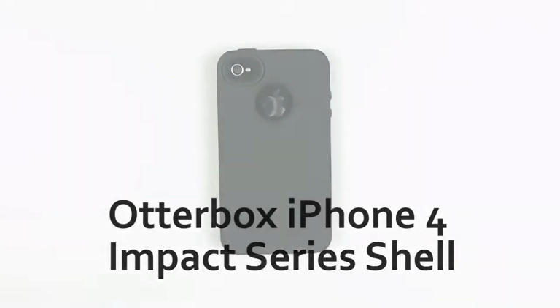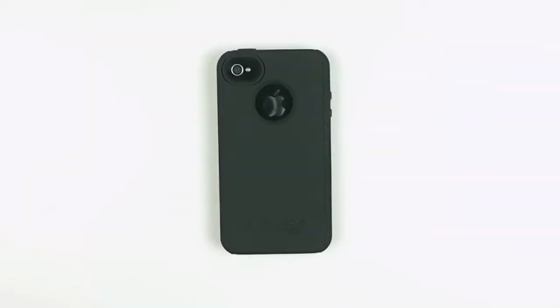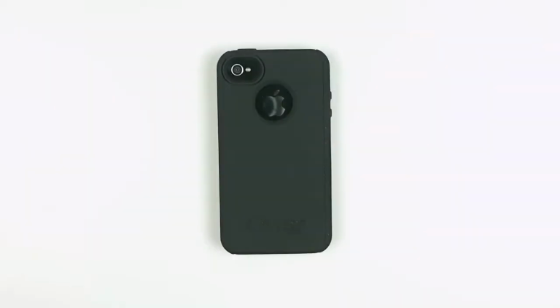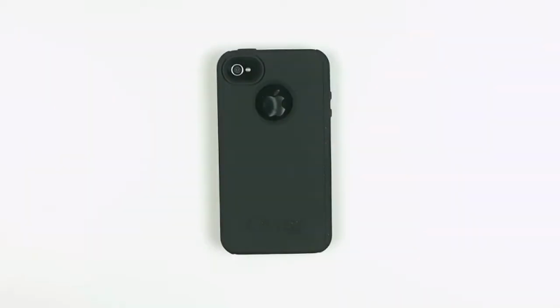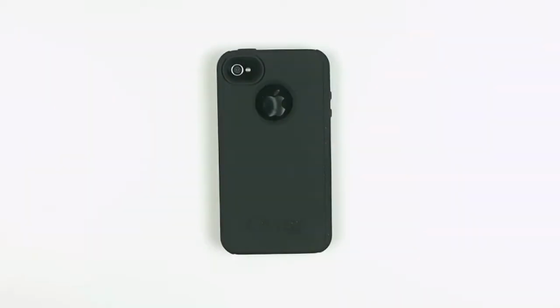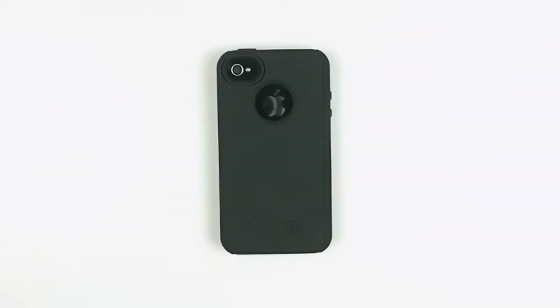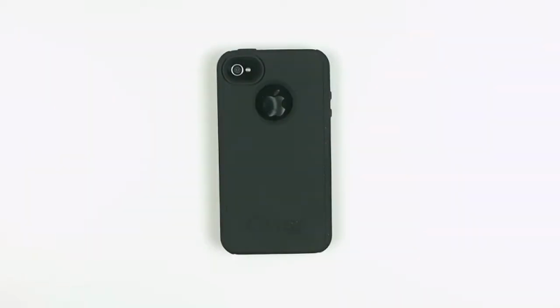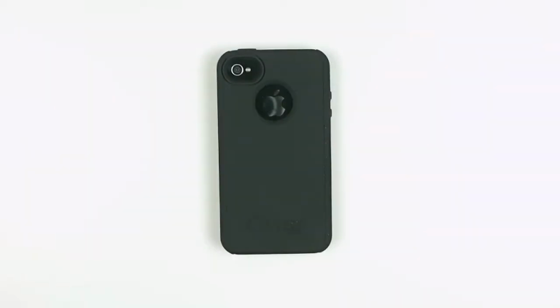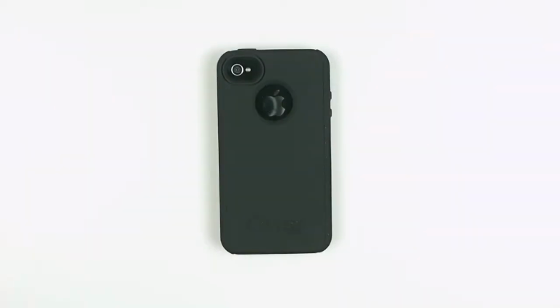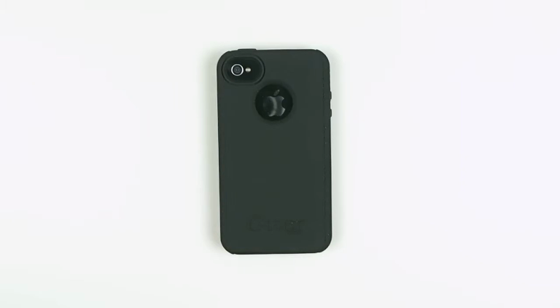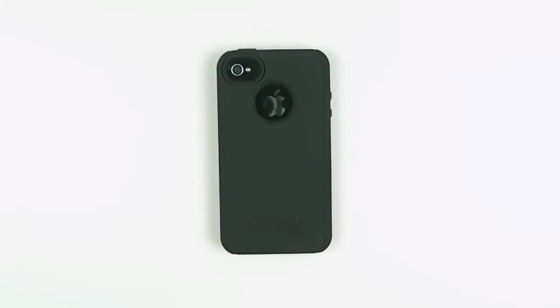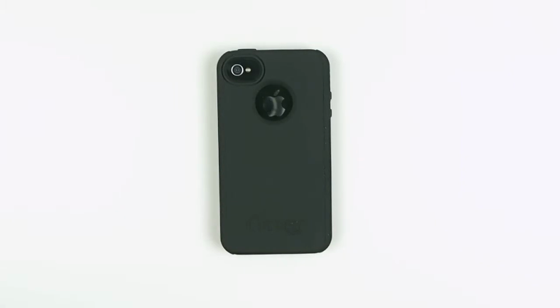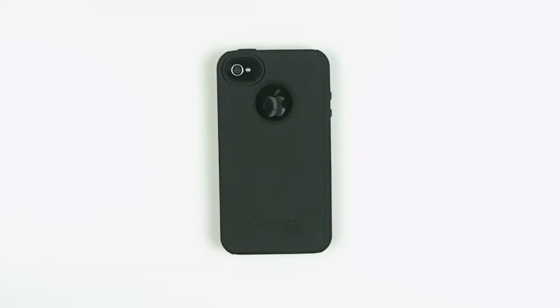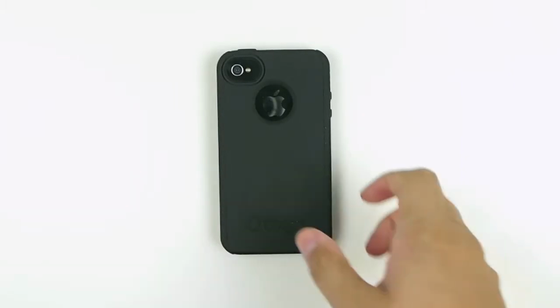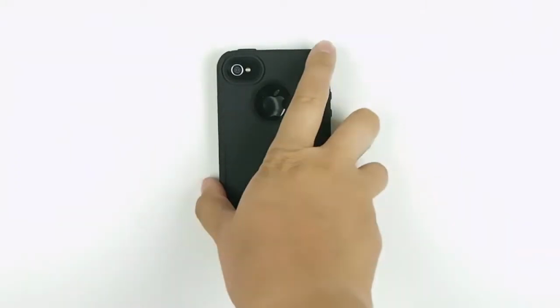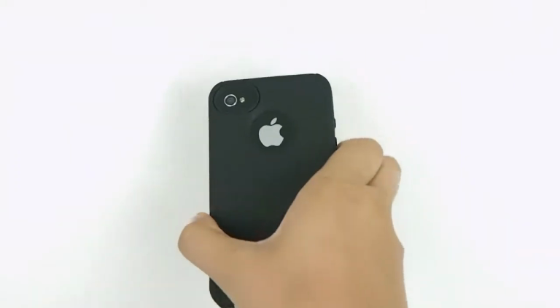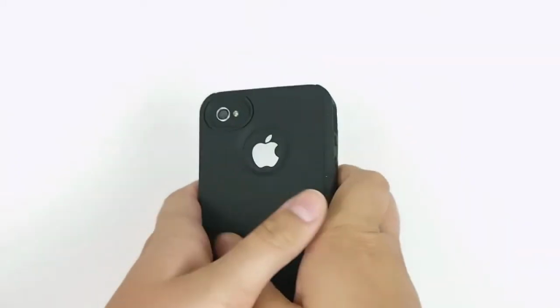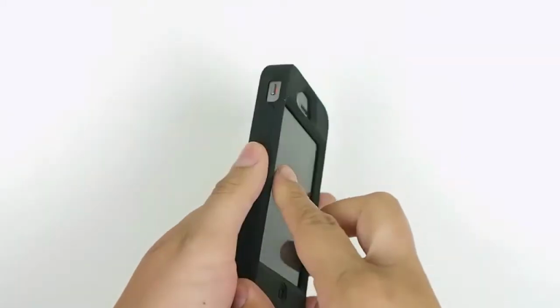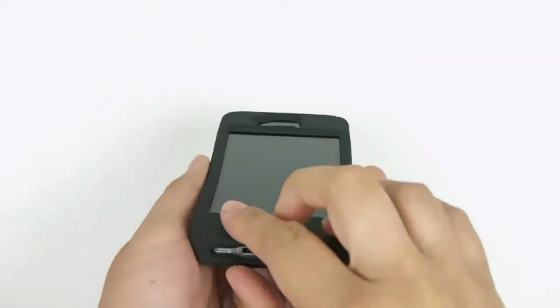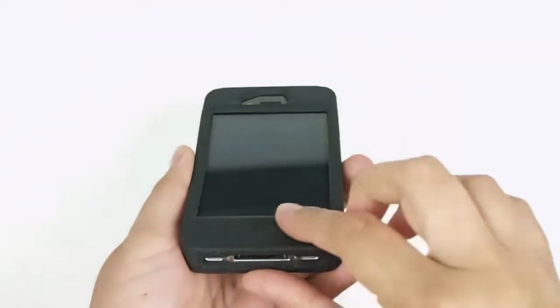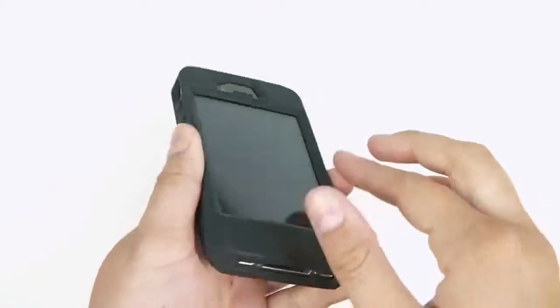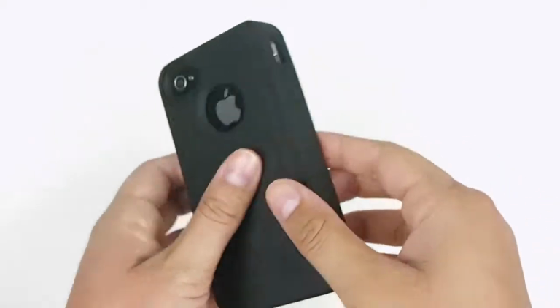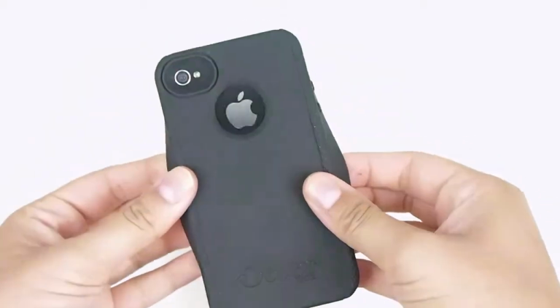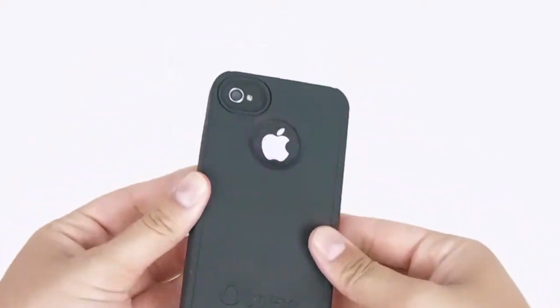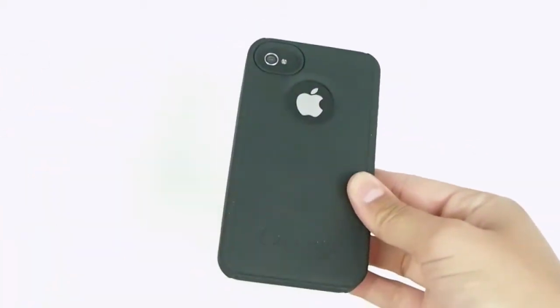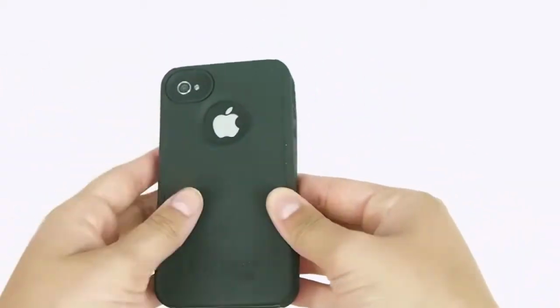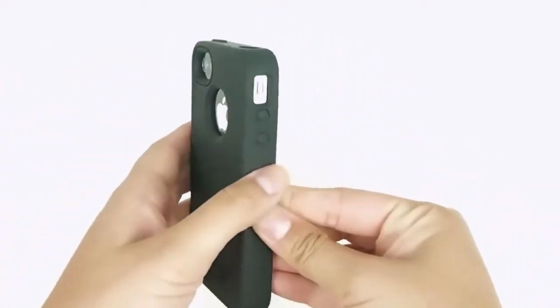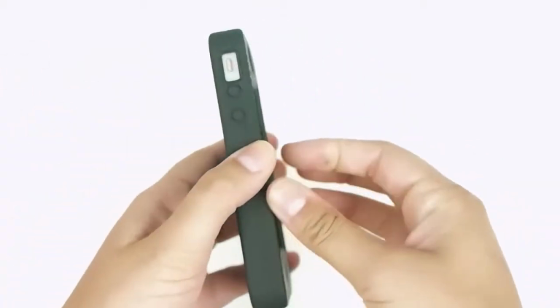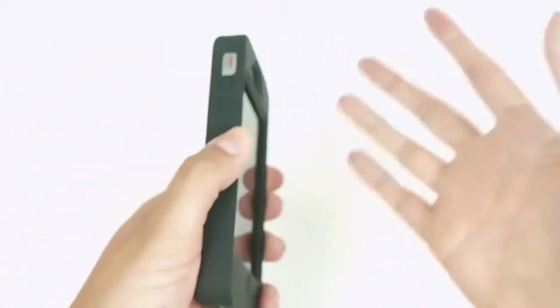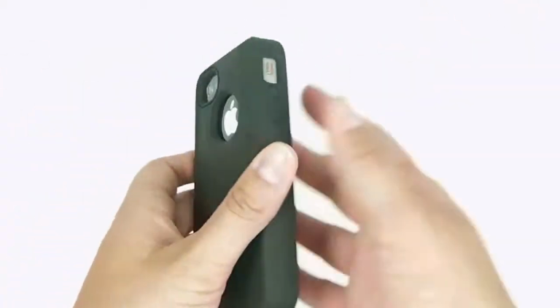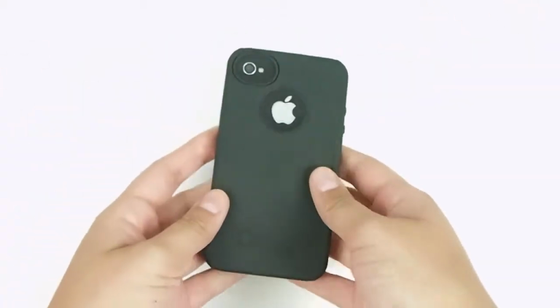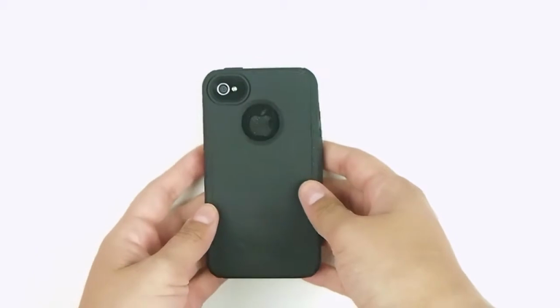Today we're reviewing the OtterBox iPhone 4 Impact Series Shell in Black. It is one of the more streamlined OtterBox cases — there's no holster, it's not too bulky, and it keeps the design of the phone in mind.